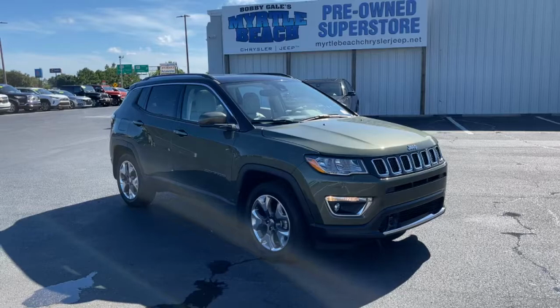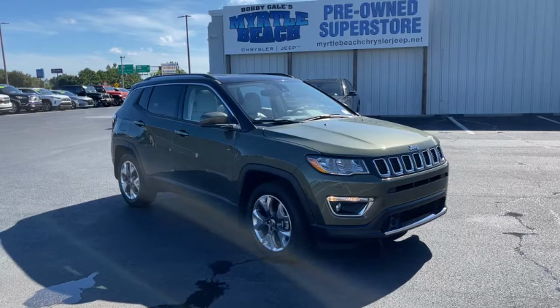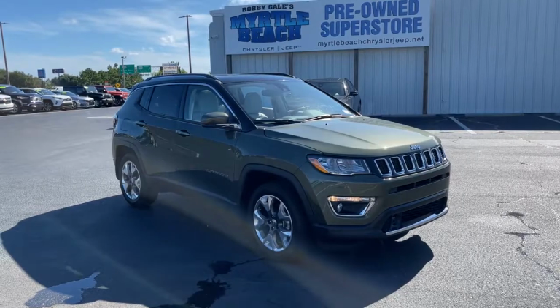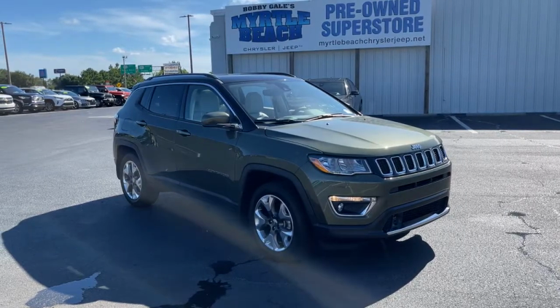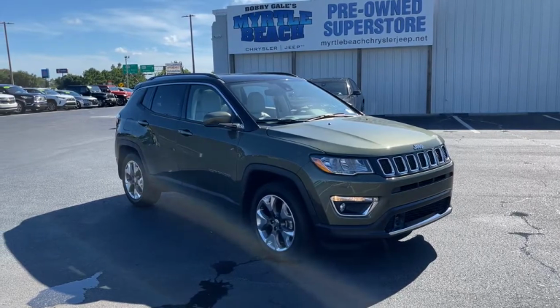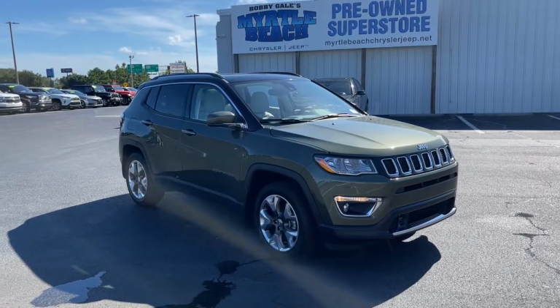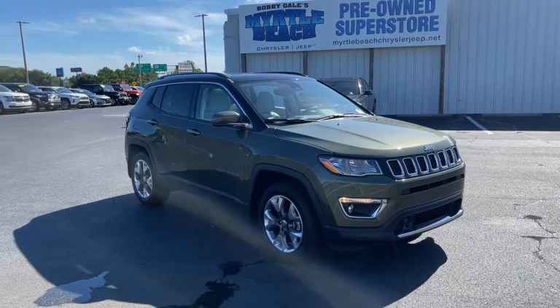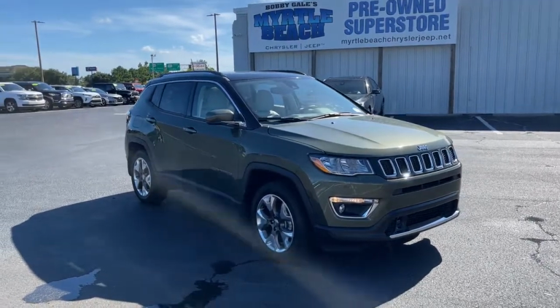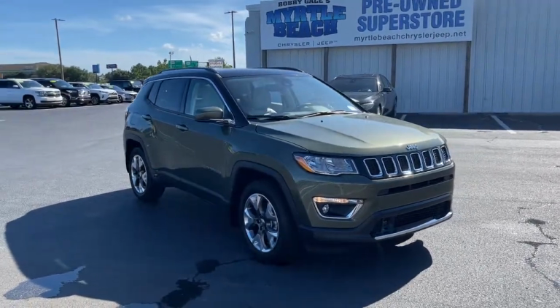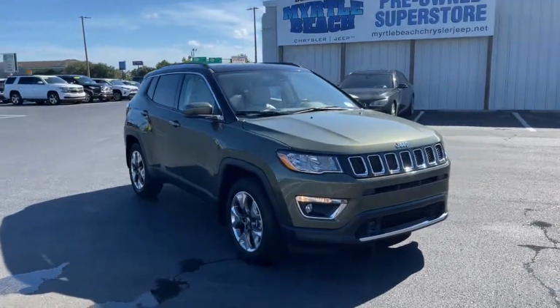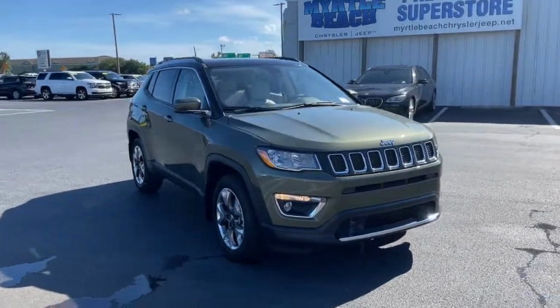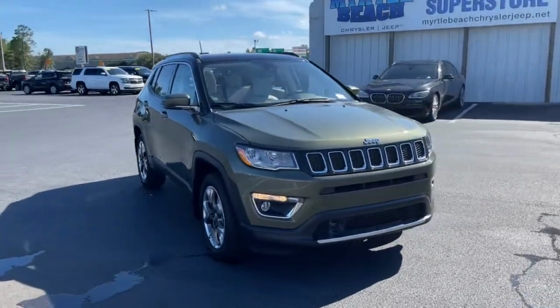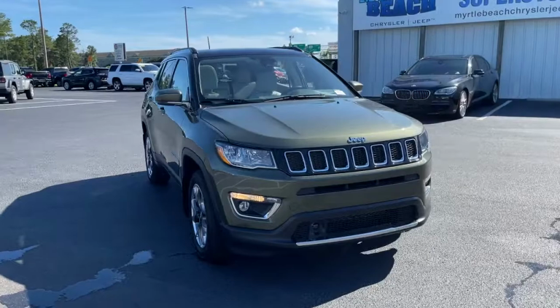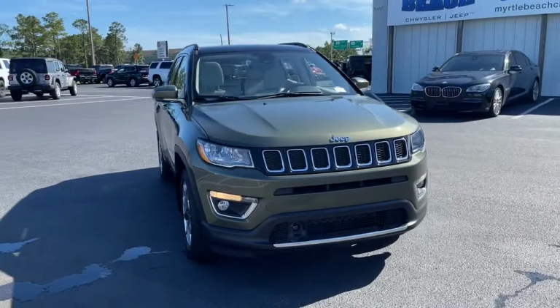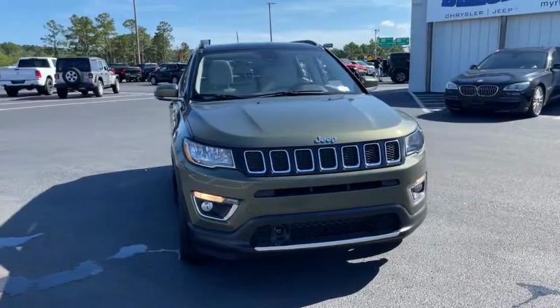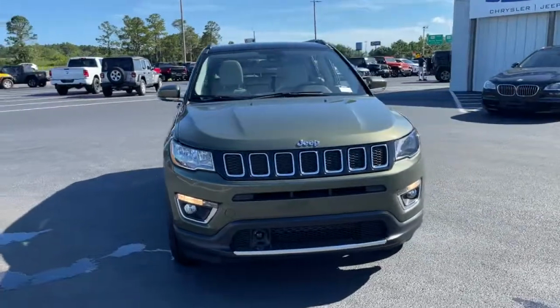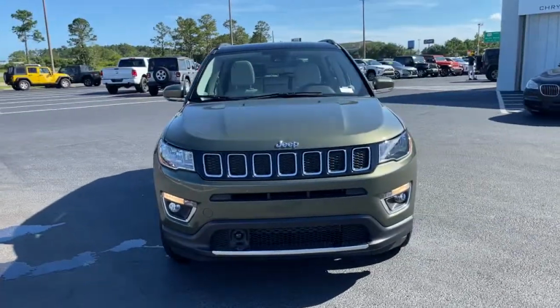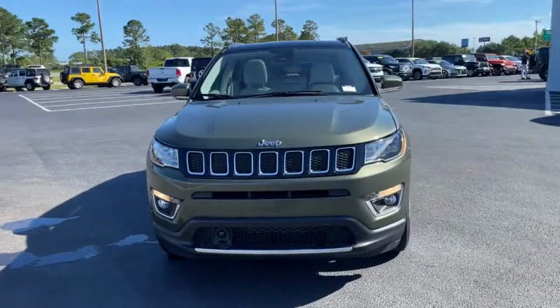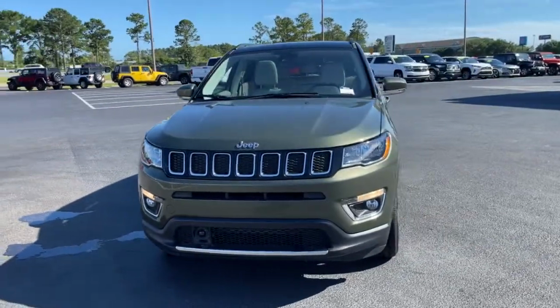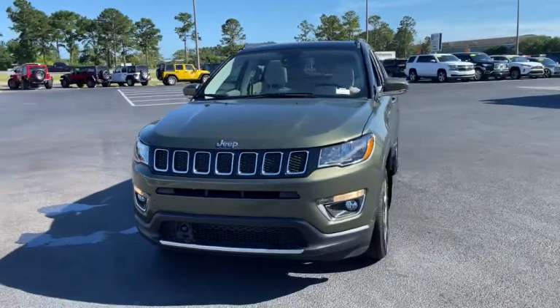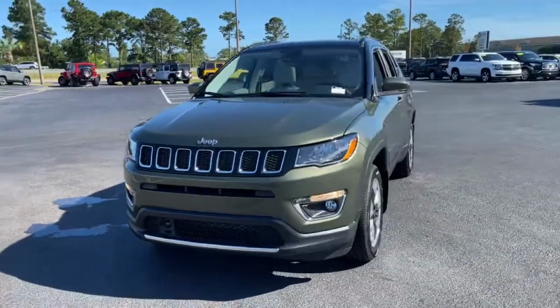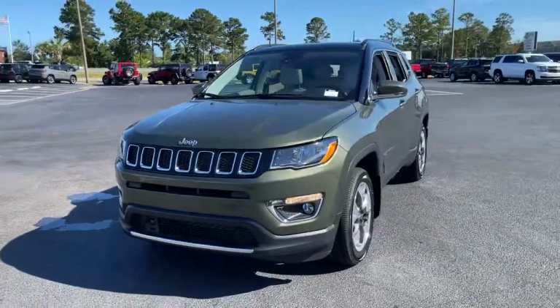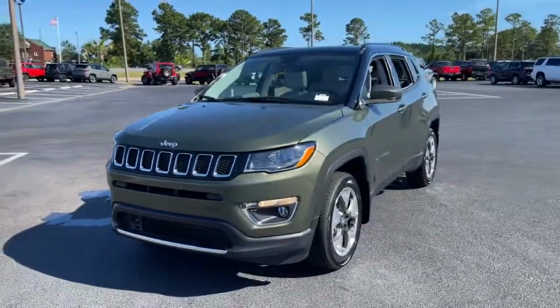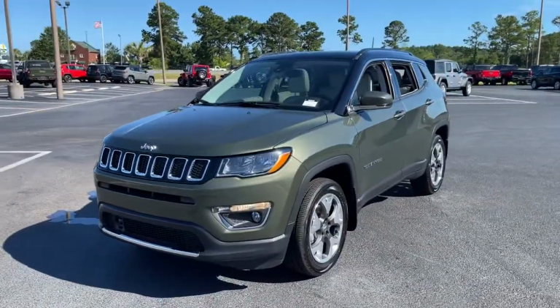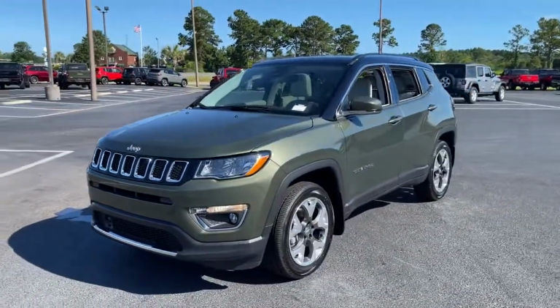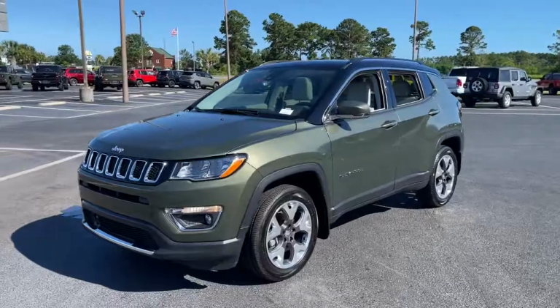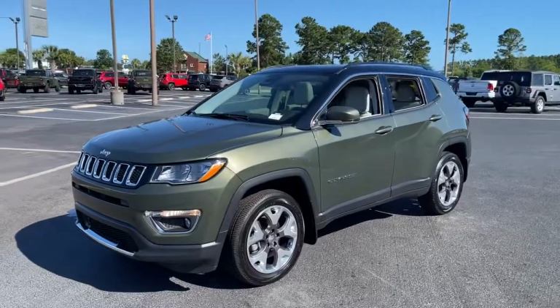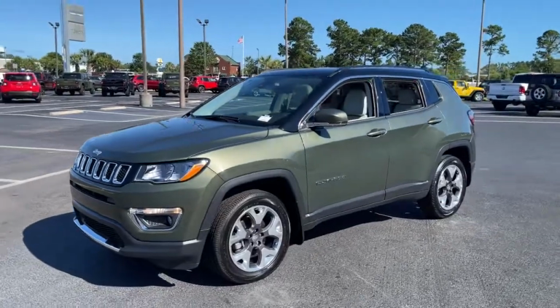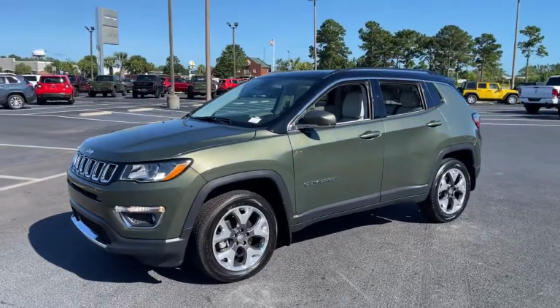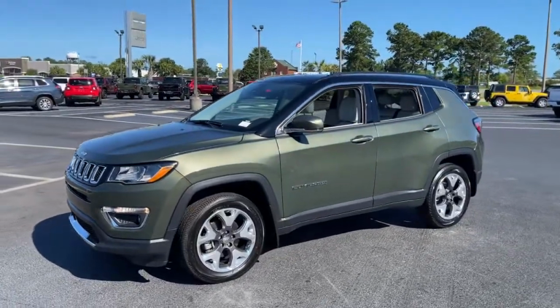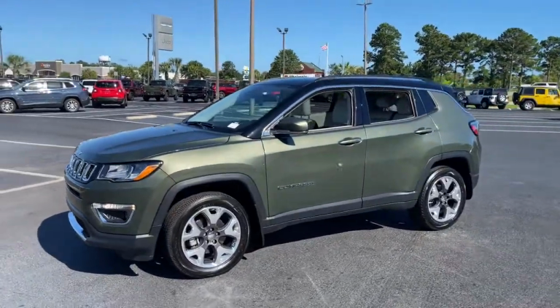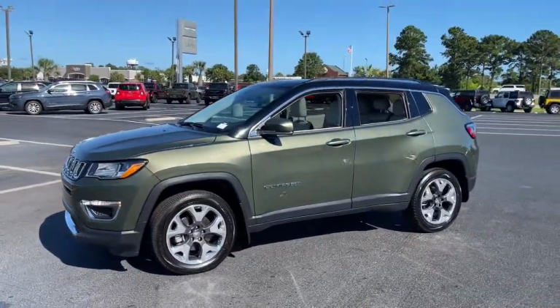Picture yourself in the 2021 Jeep Compass. The Compass gives you the latest safety technology, rugged capability, and upscale sophistication, all wrapped up in a compact, sporty SUV.